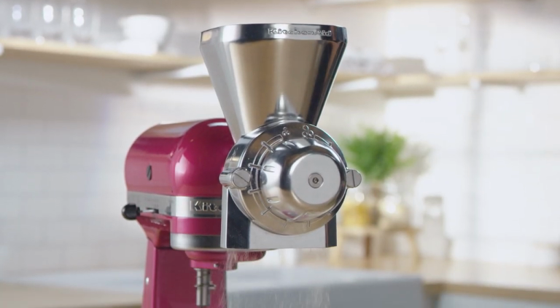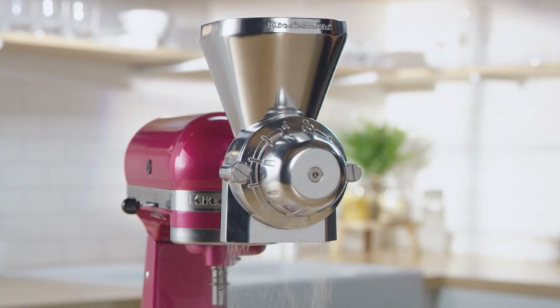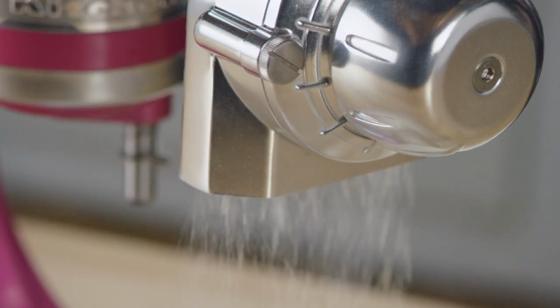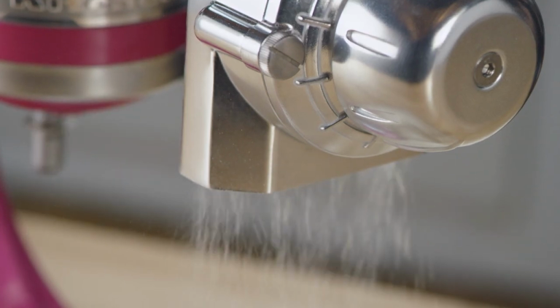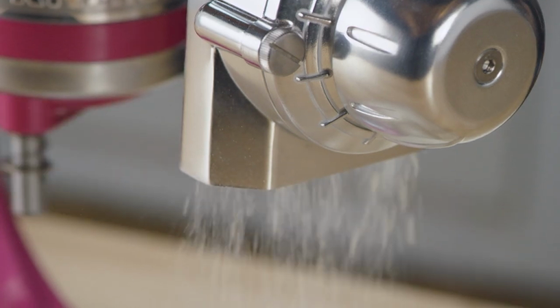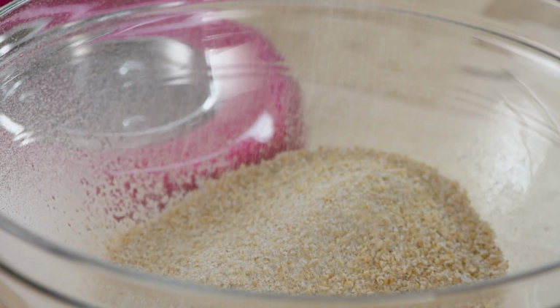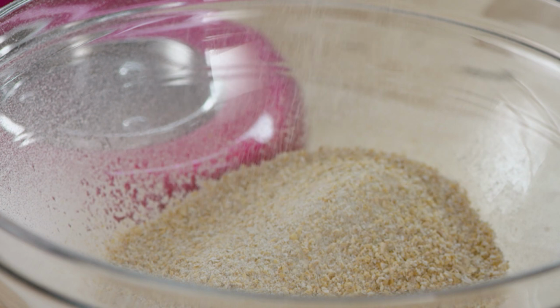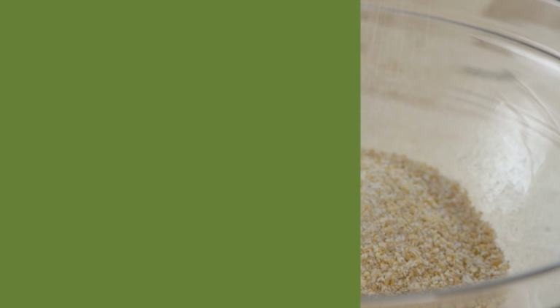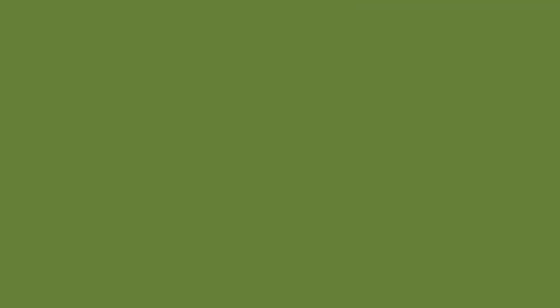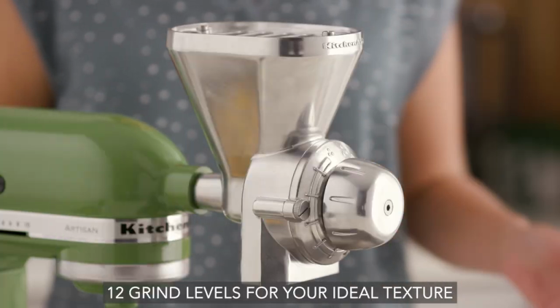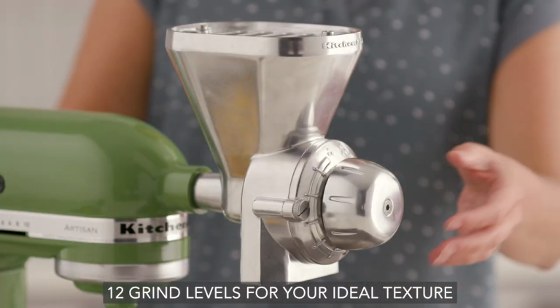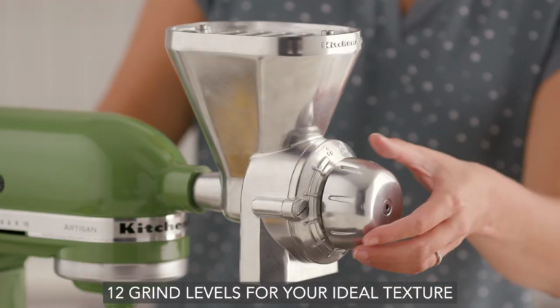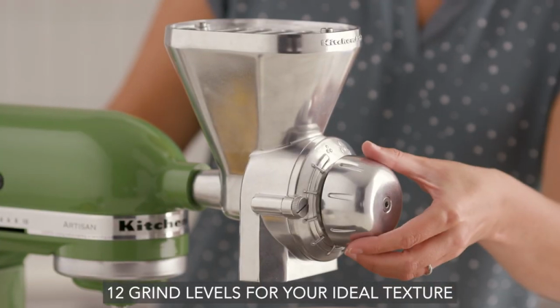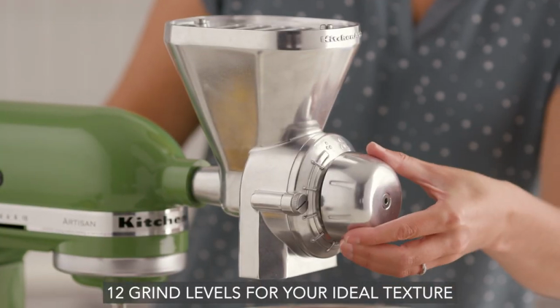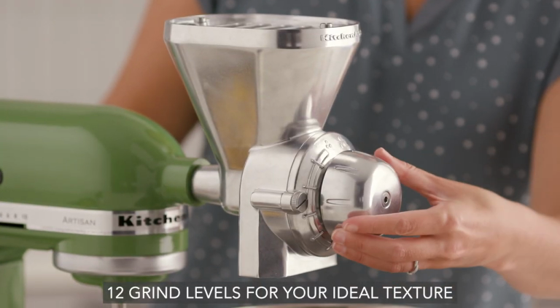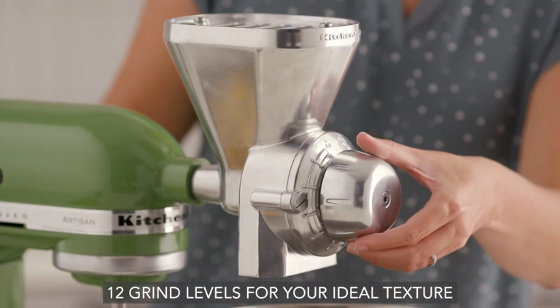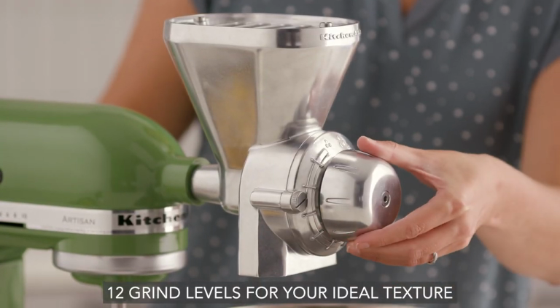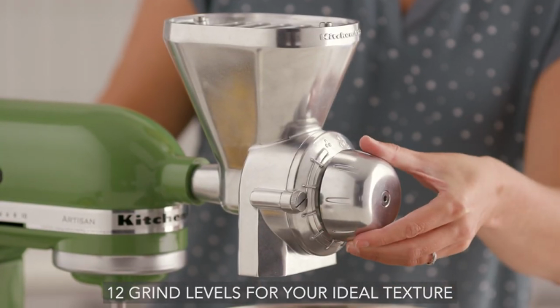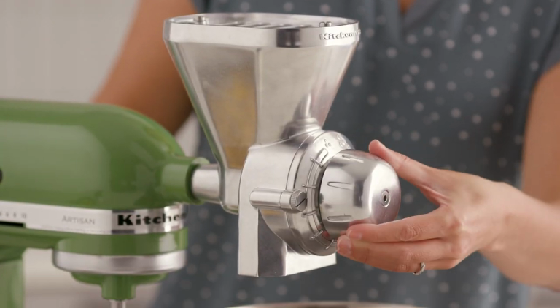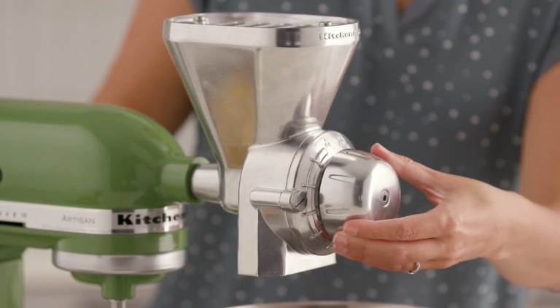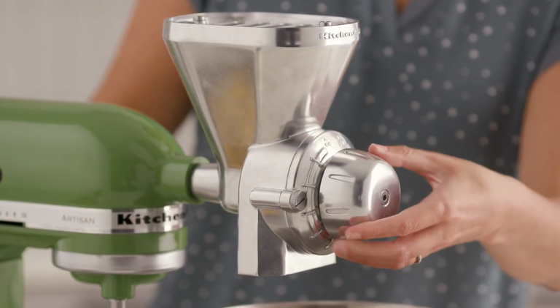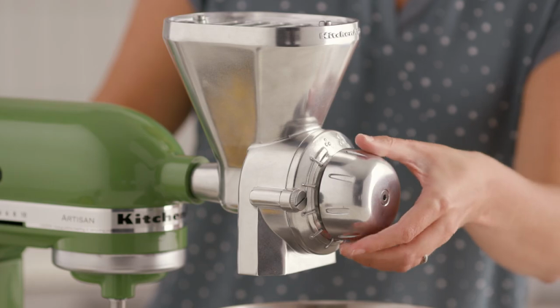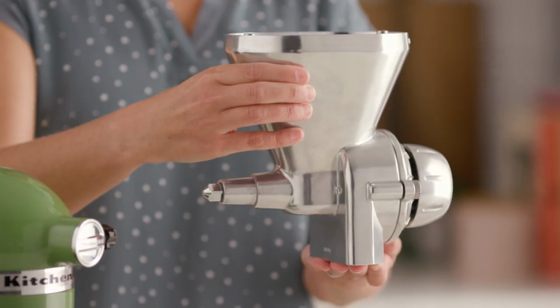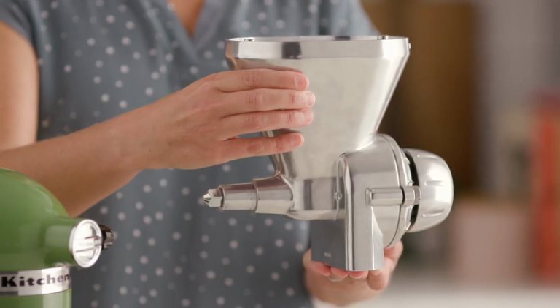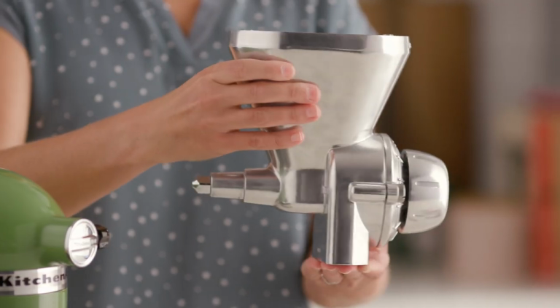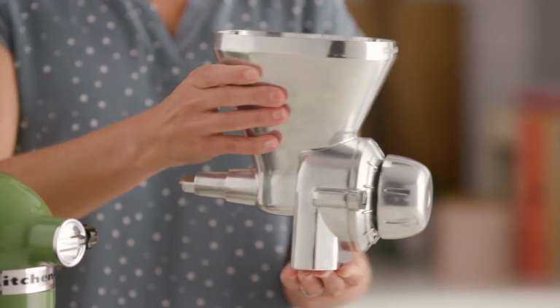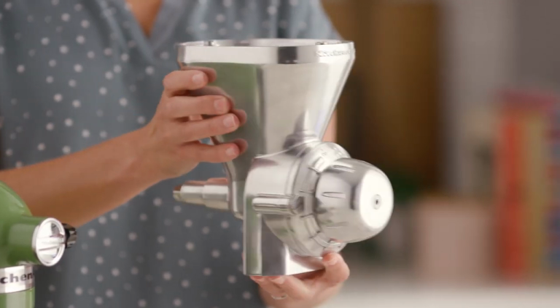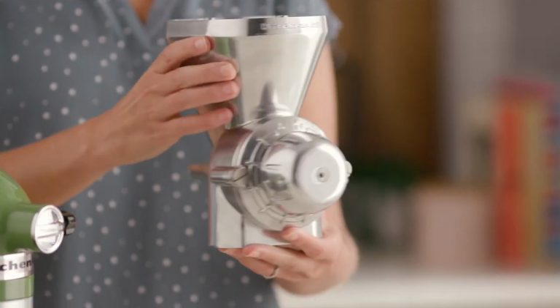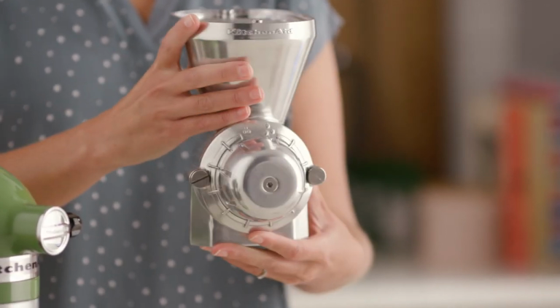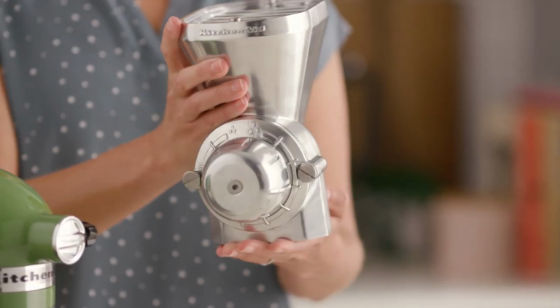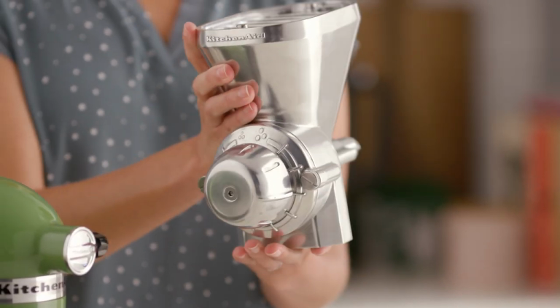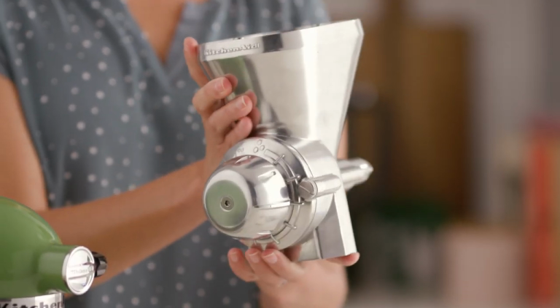Just select one of the 12 levels on the dial to grind to your desired texture, from a very coarse cracked to a super fine grind.